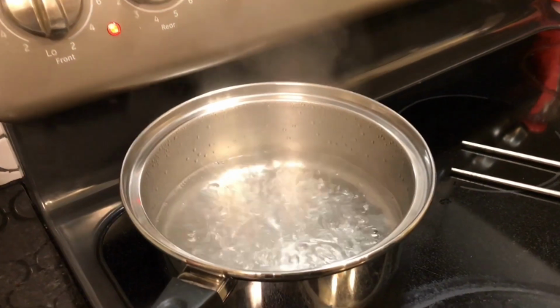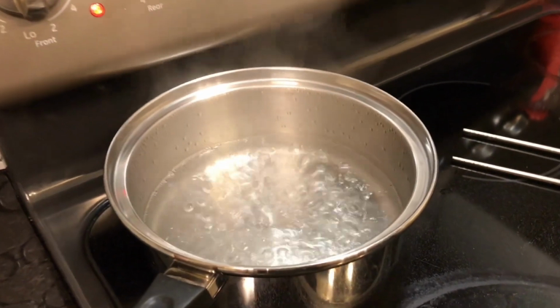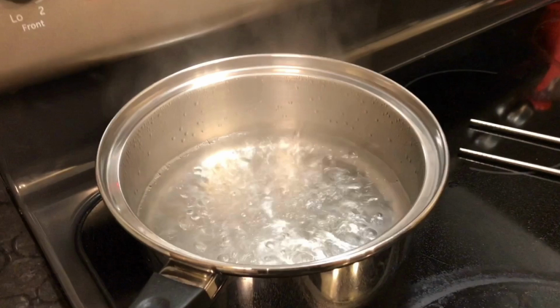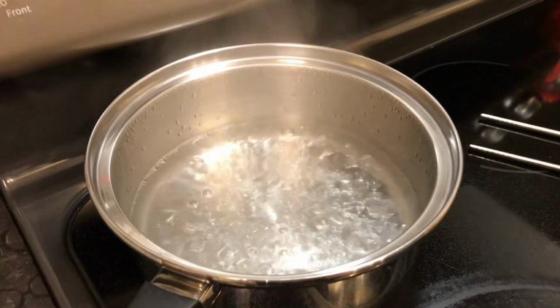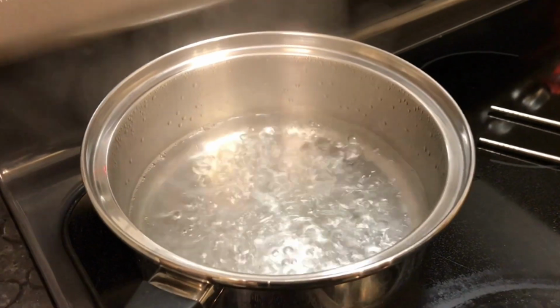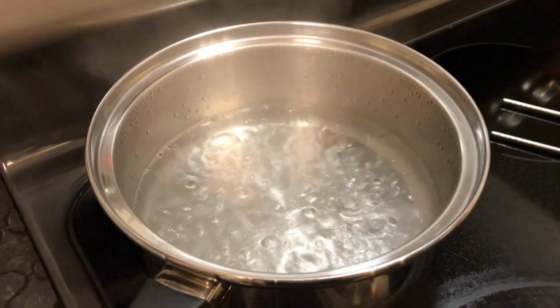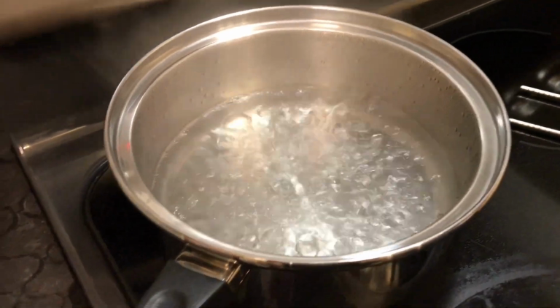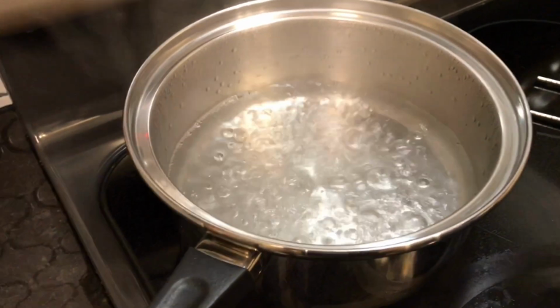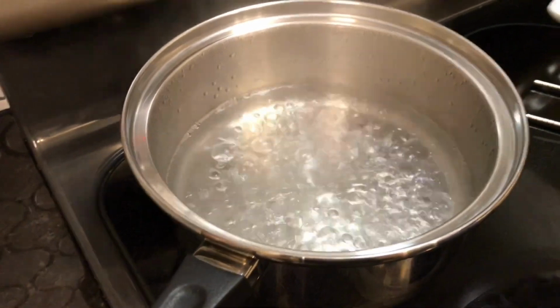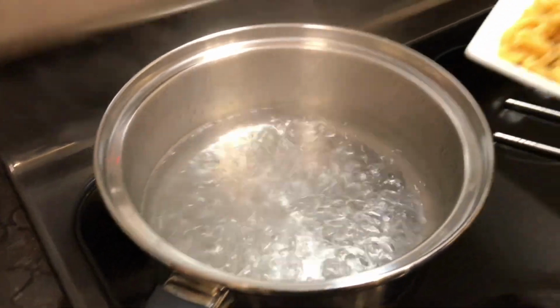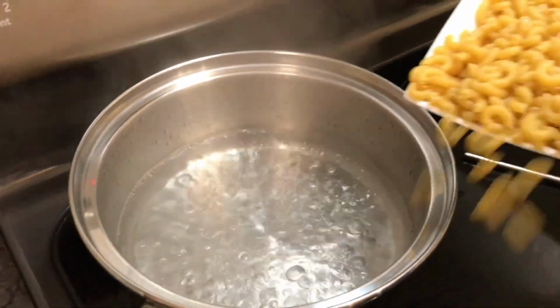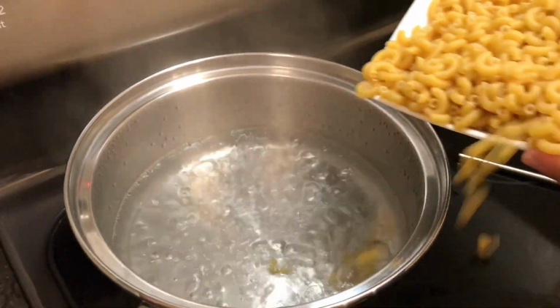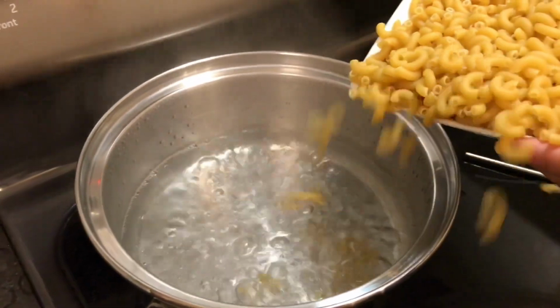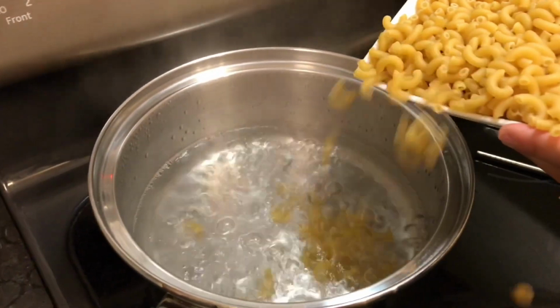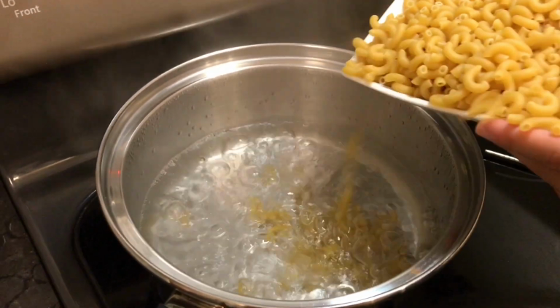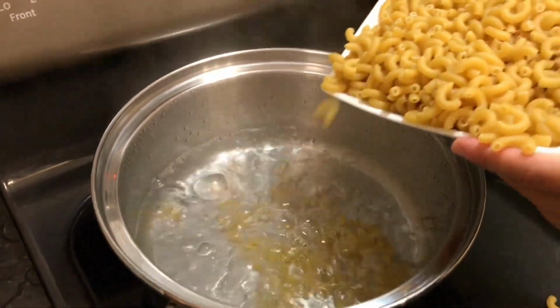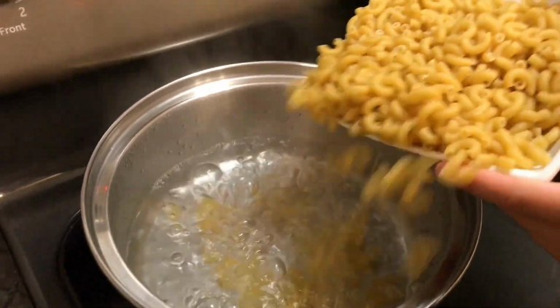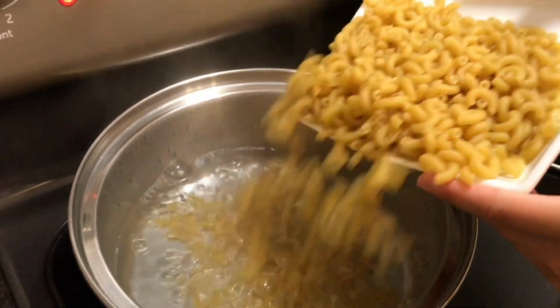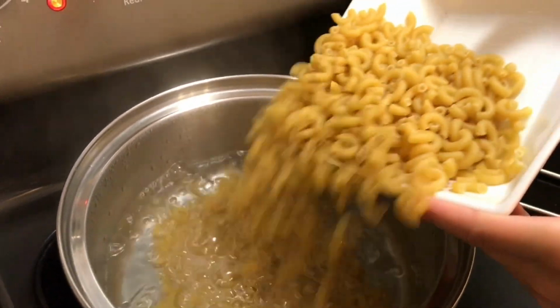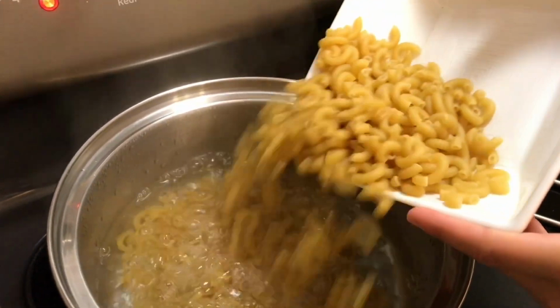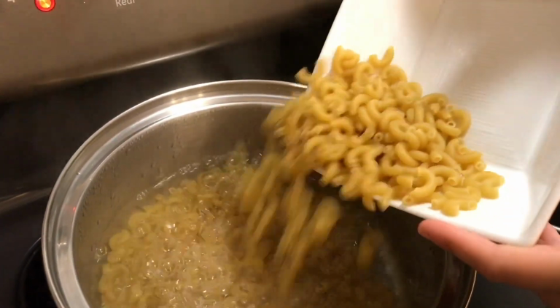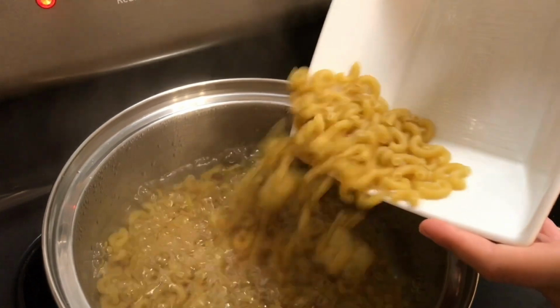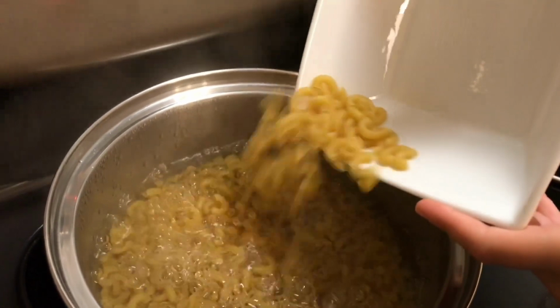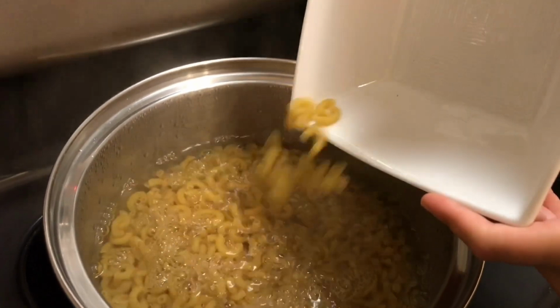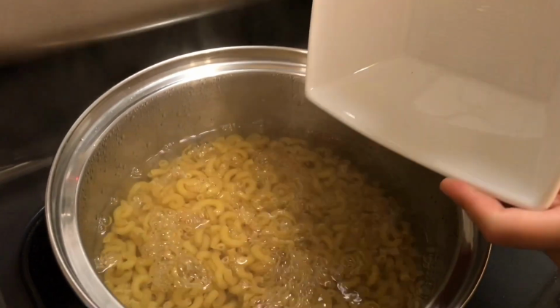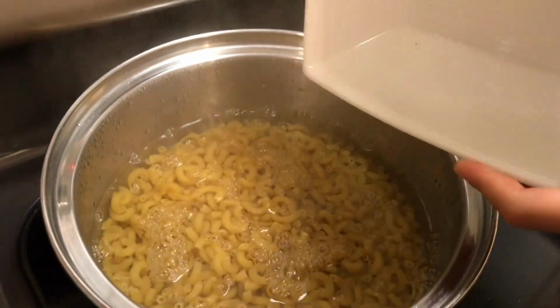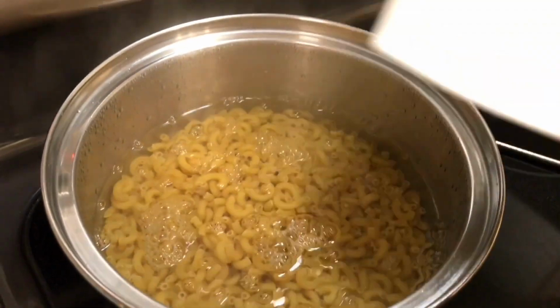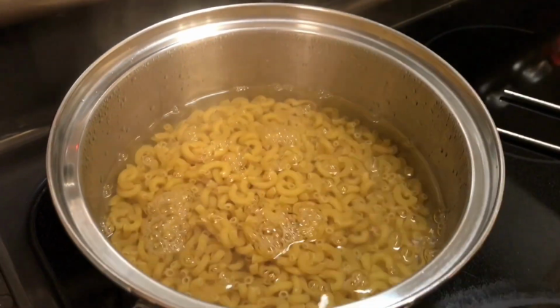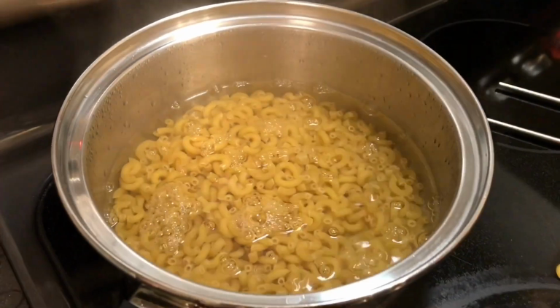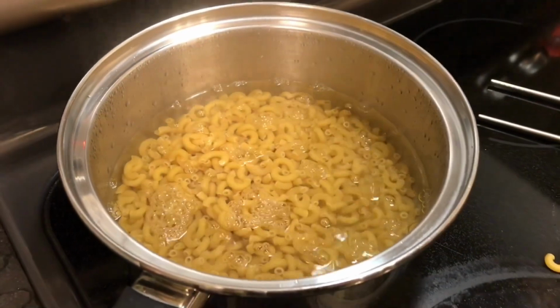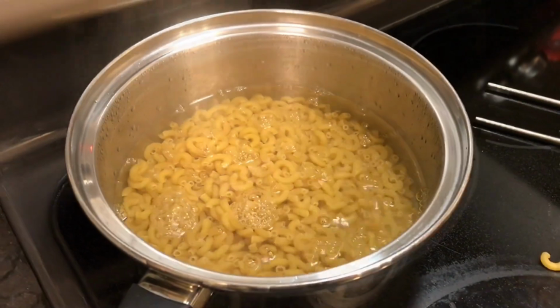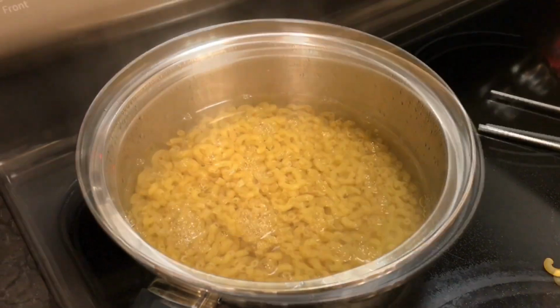Now we have to let the water boil, and then put the noodles in, and let them set.